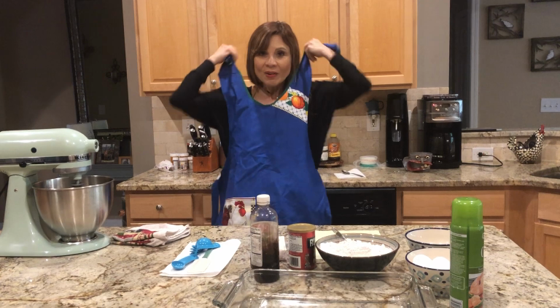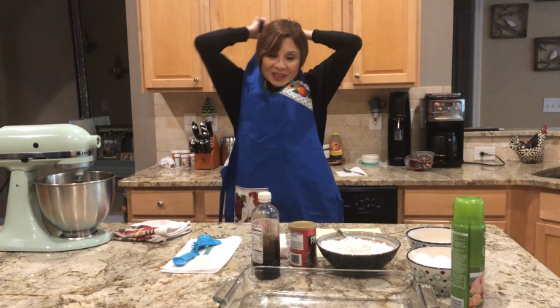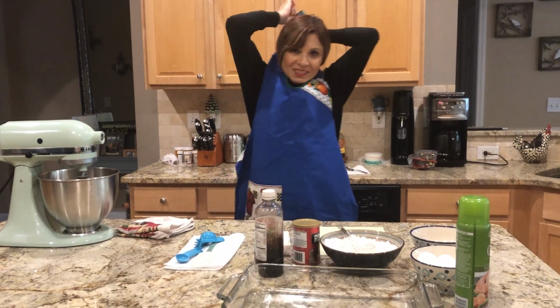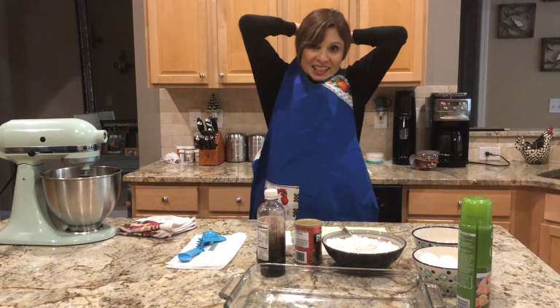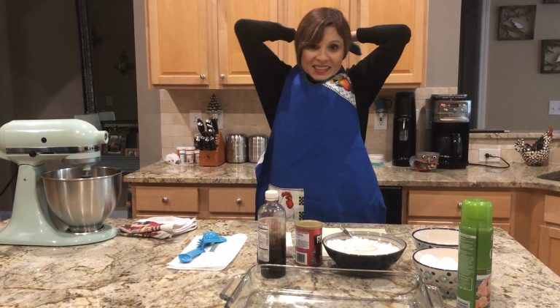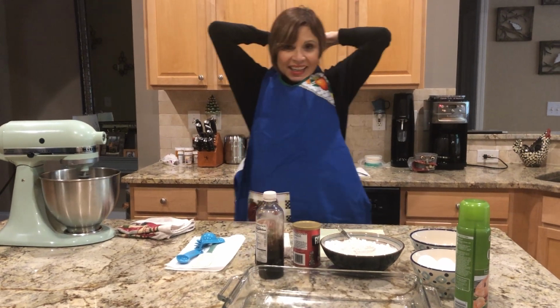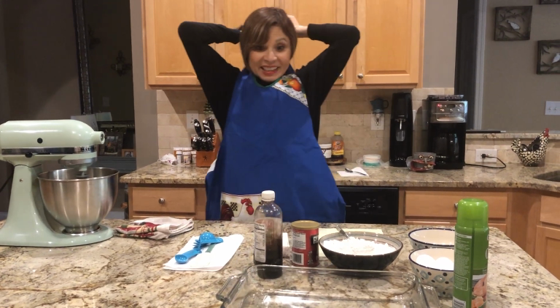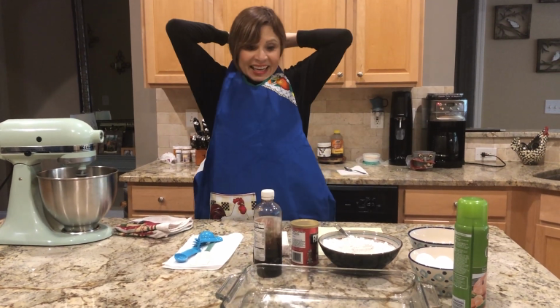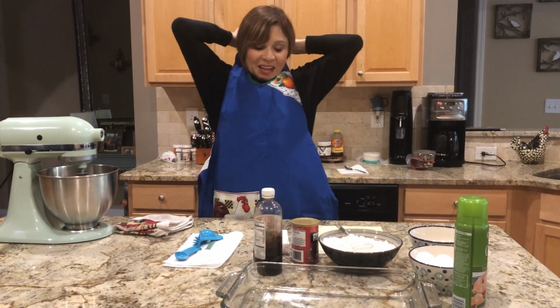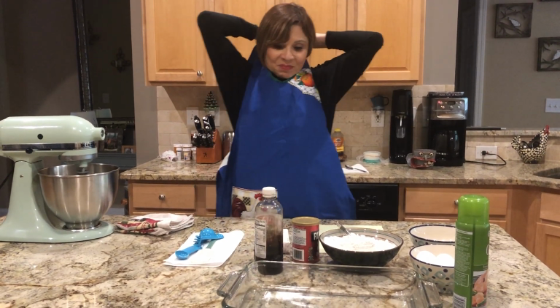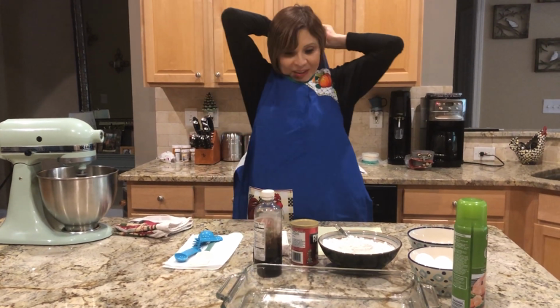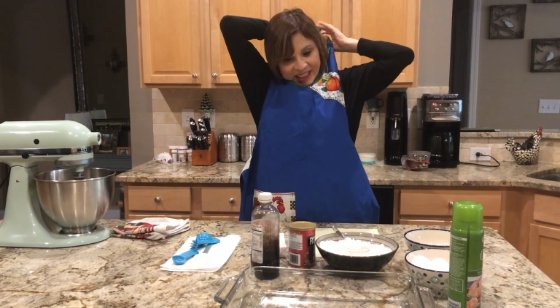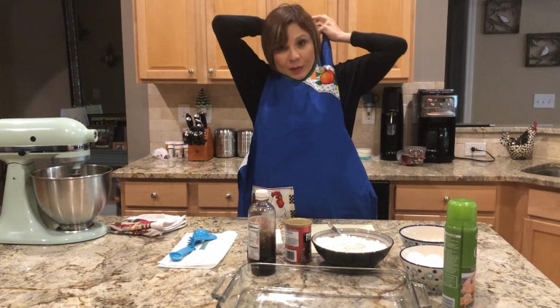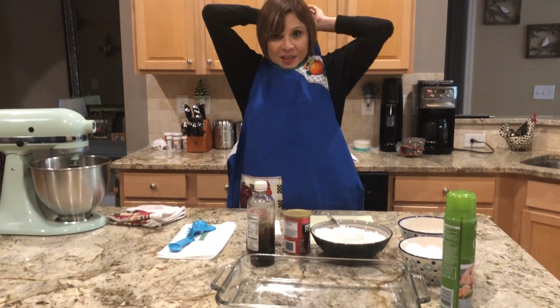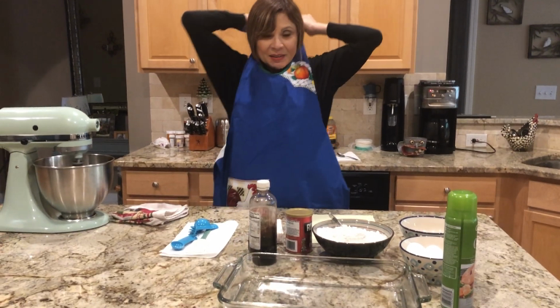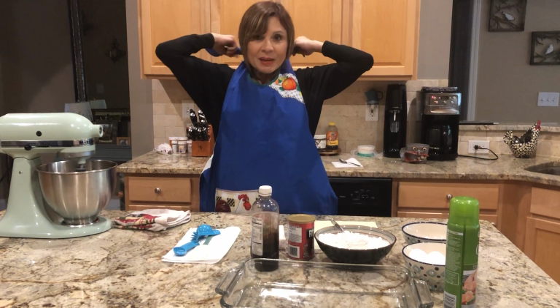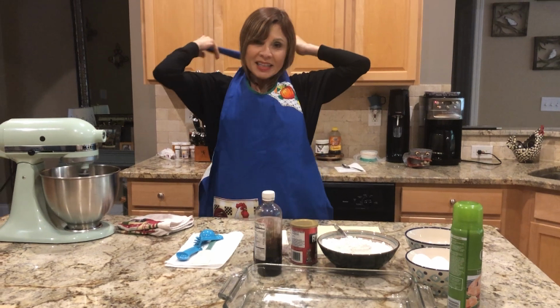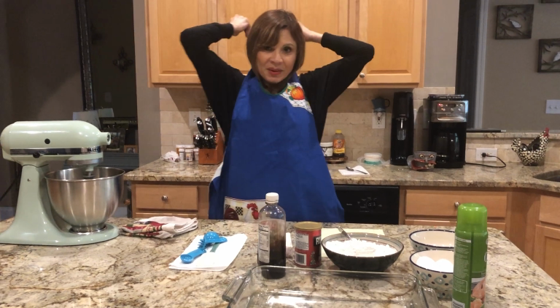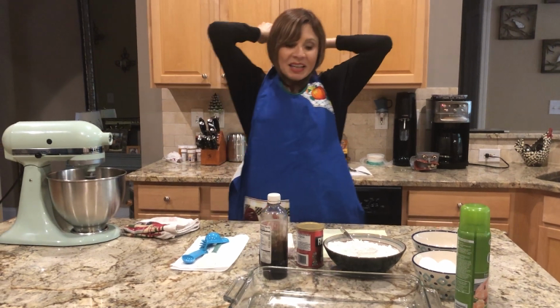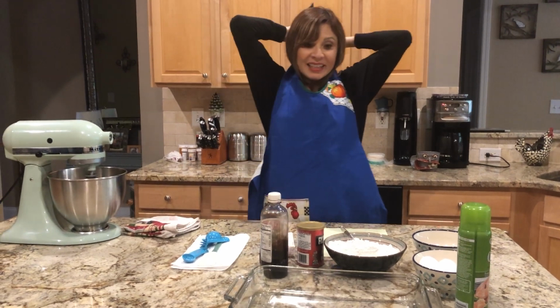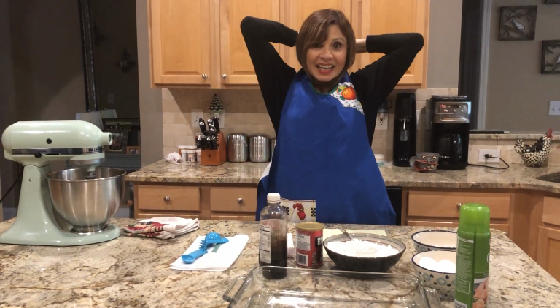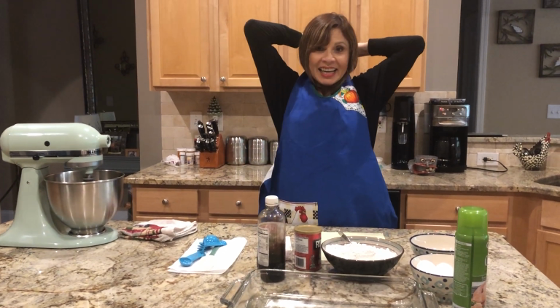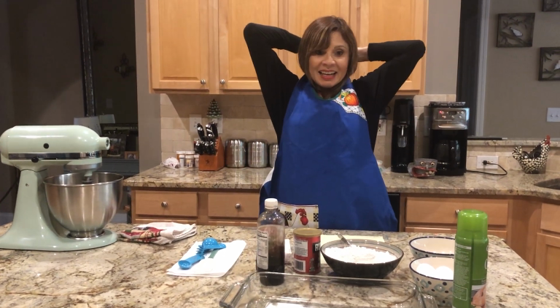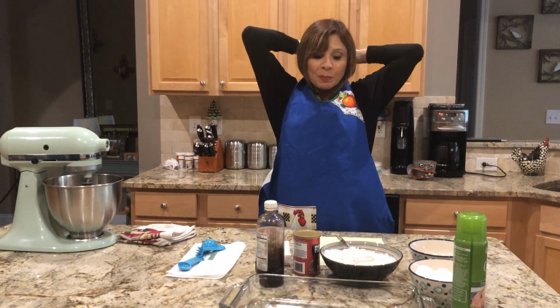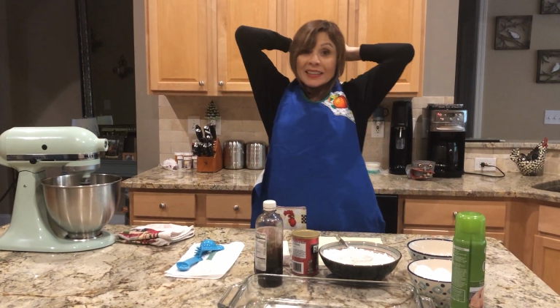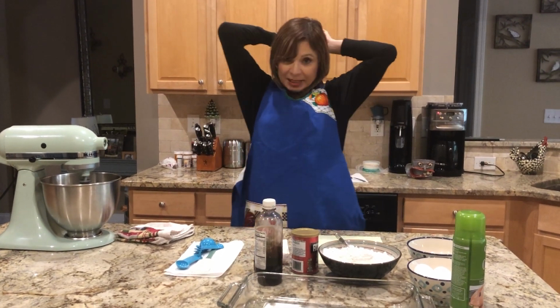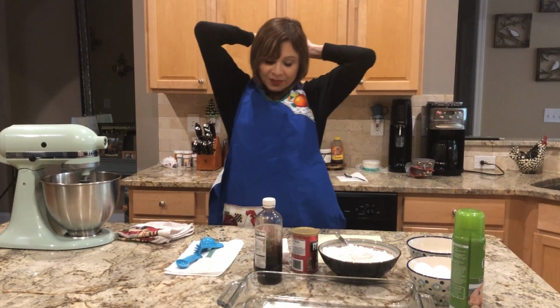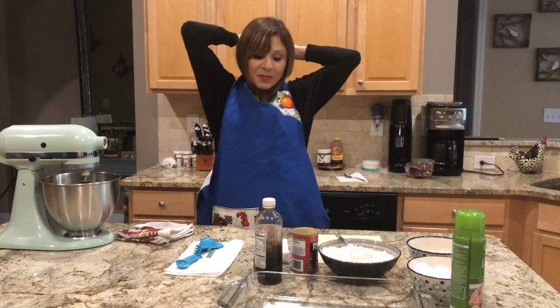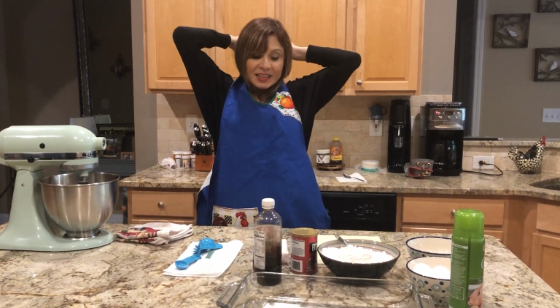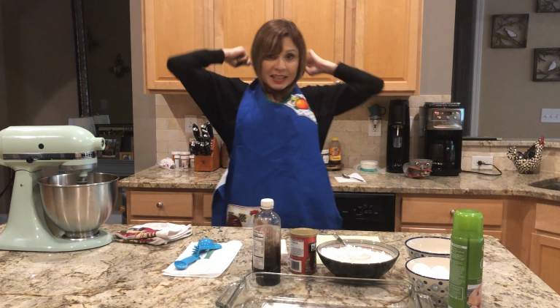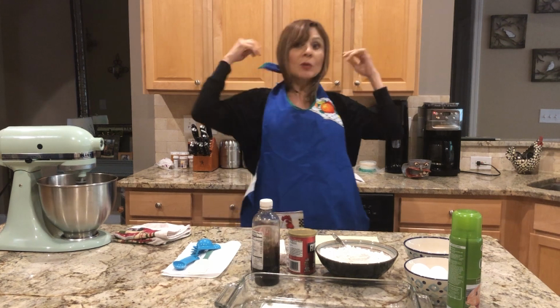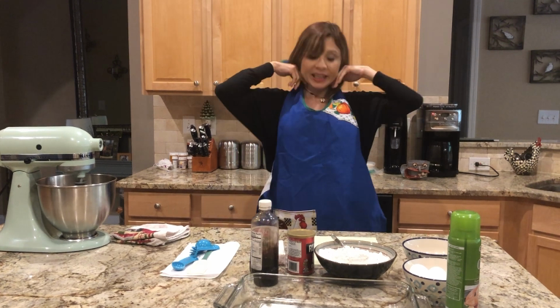Hola amigos, hola chicos, hi friends, we're here. Estamos aquí el día de hoy para hacer el pan de piña — it's pineapple bread.